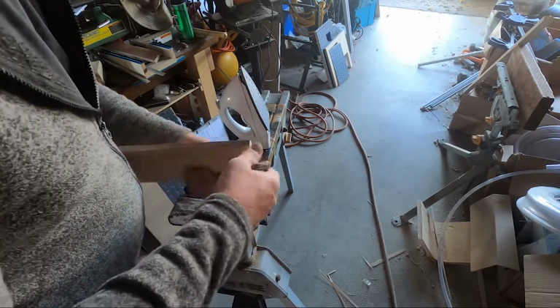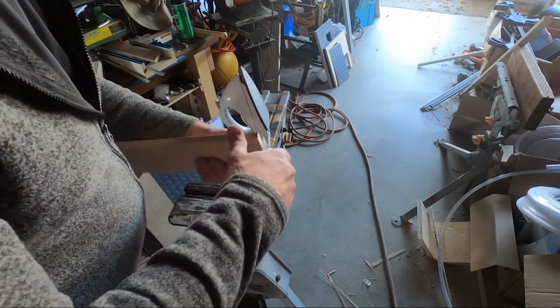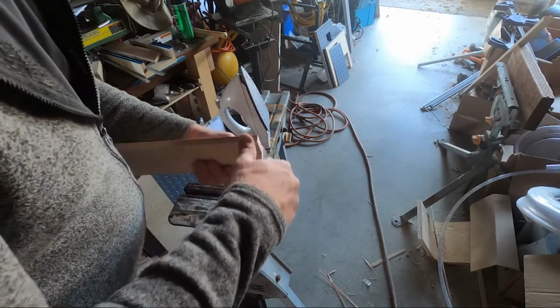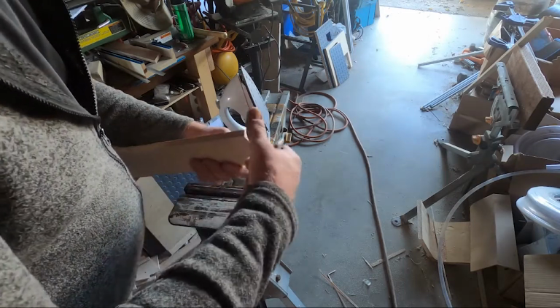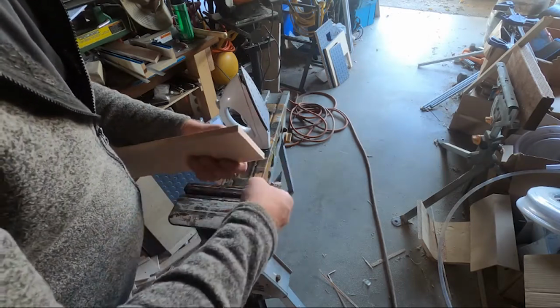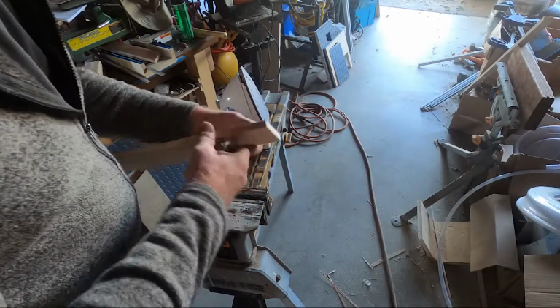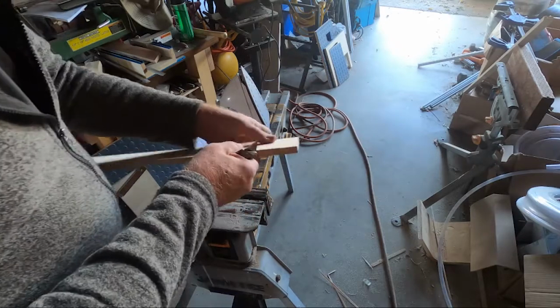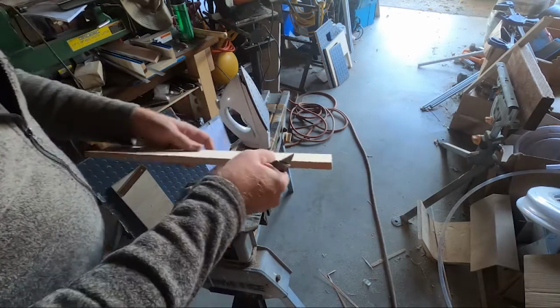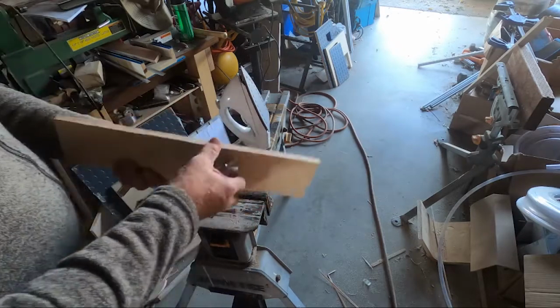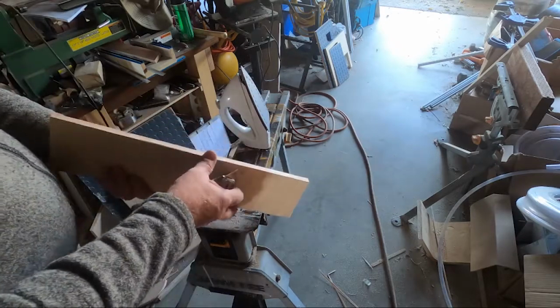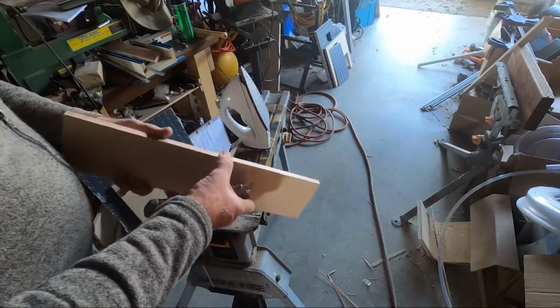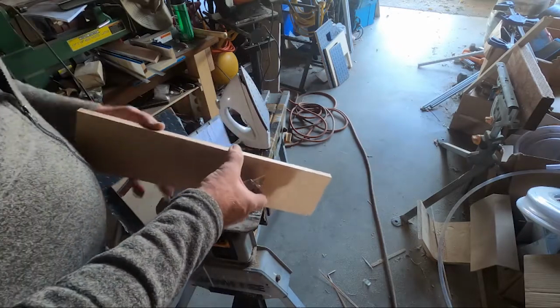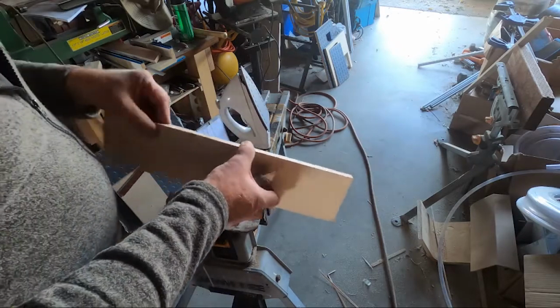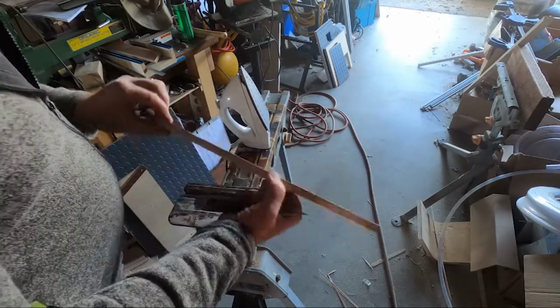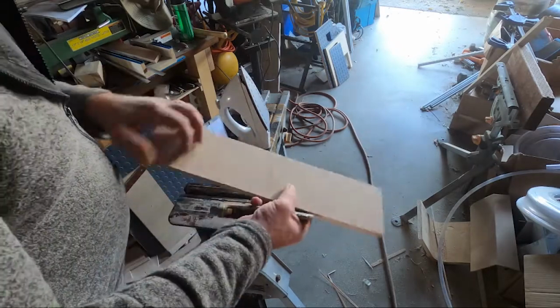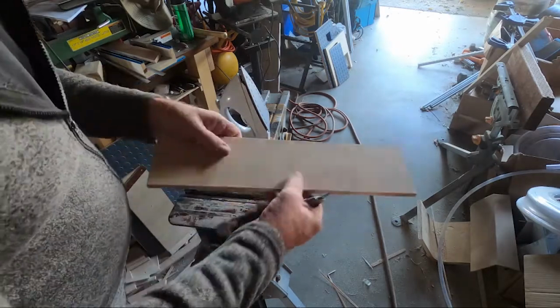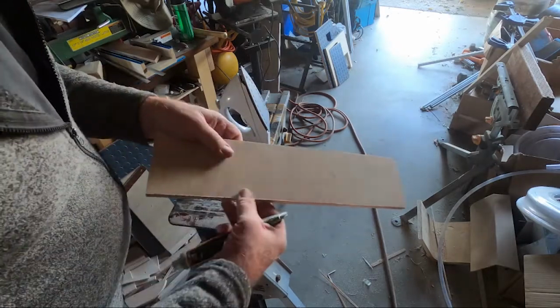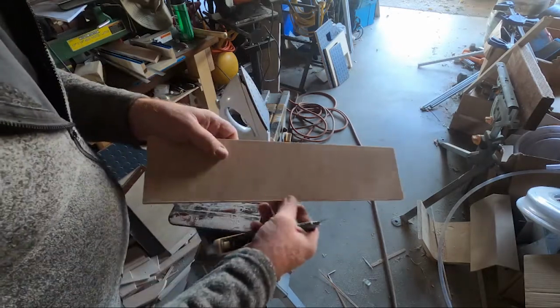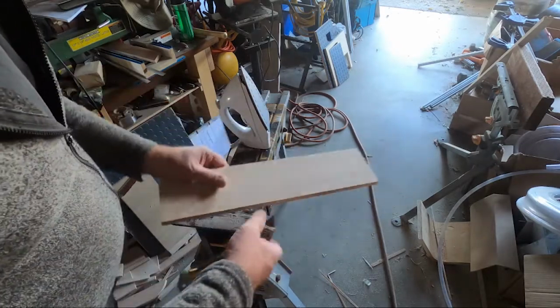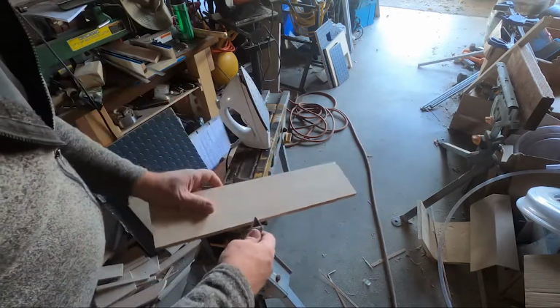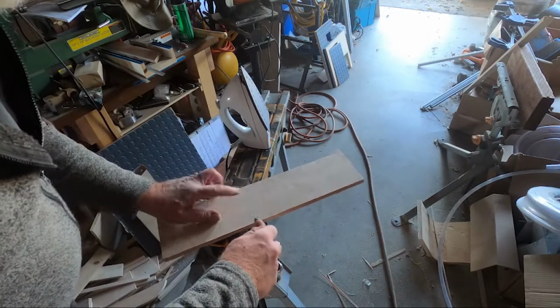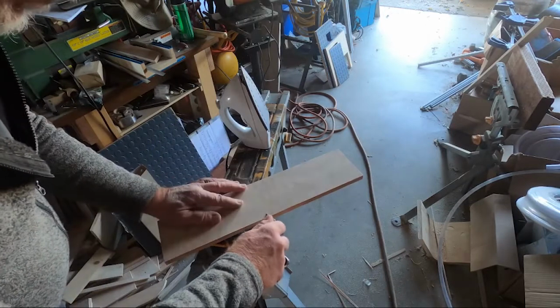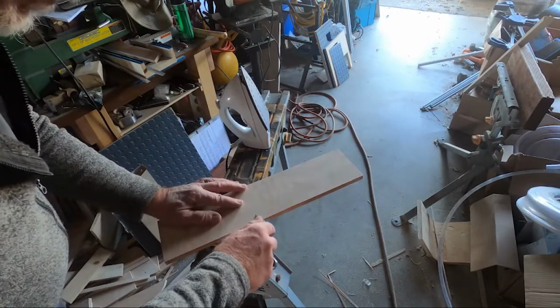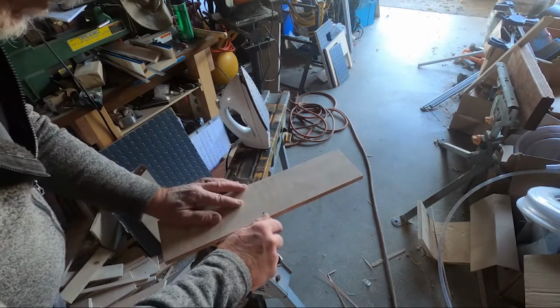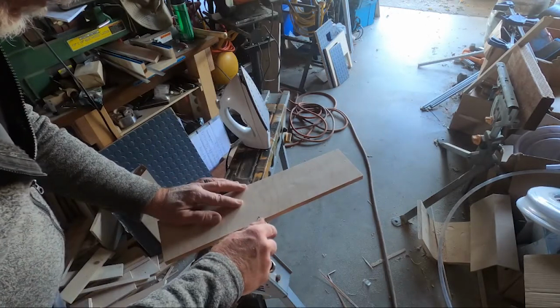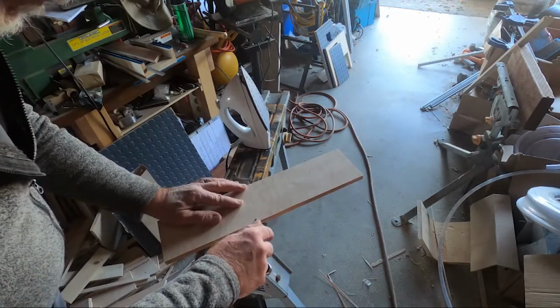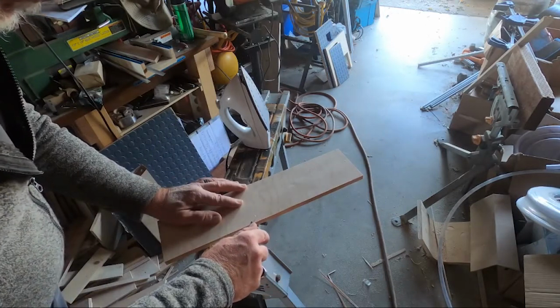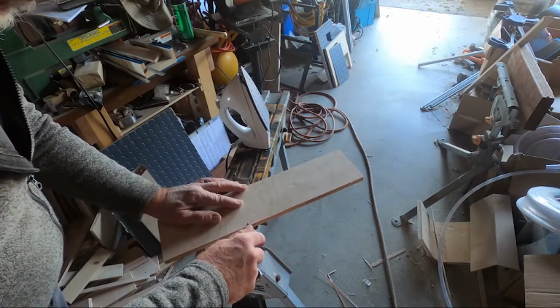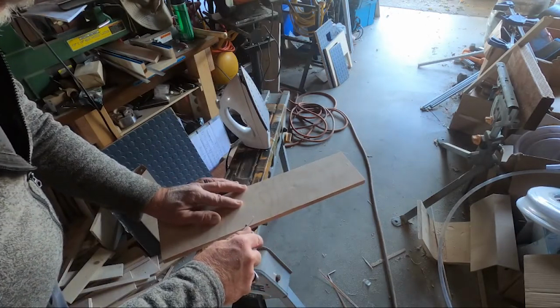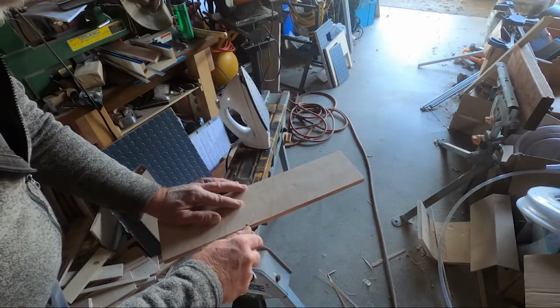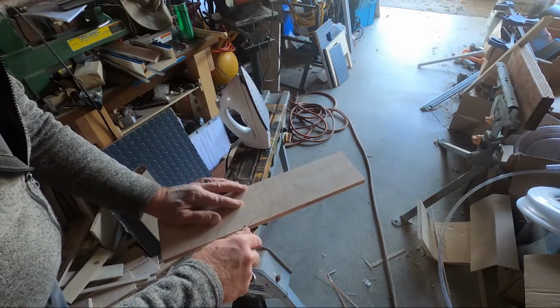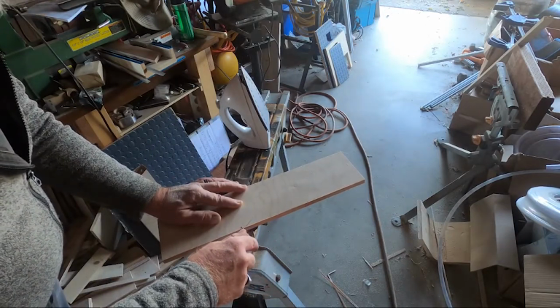There I just scored it and then pushed it over the edge, so now it's a little bit rough, but I'm just going to come in with a sander and clean up the edge.